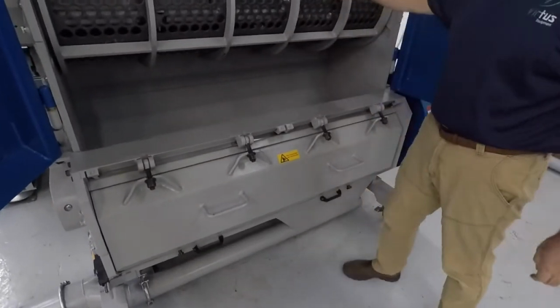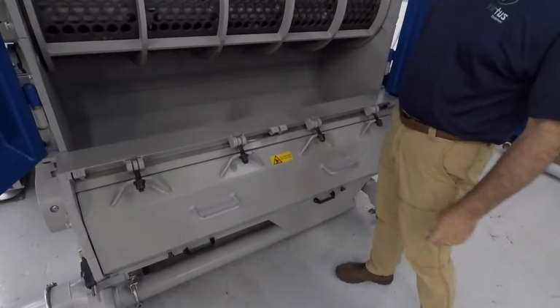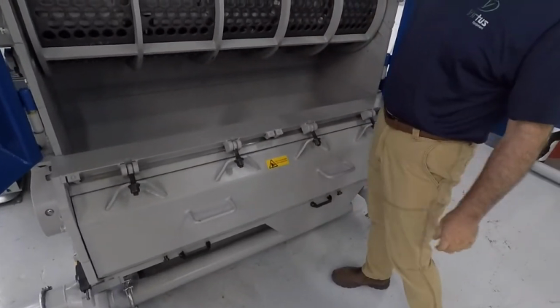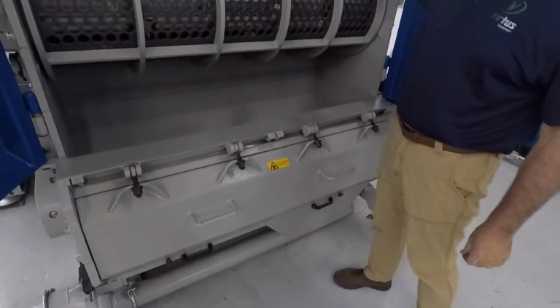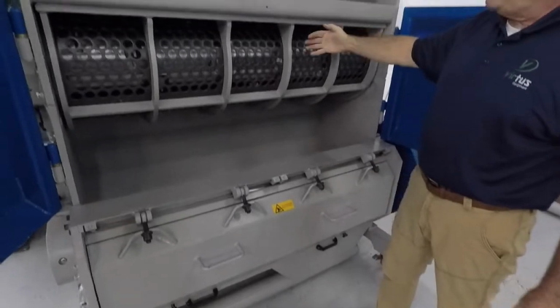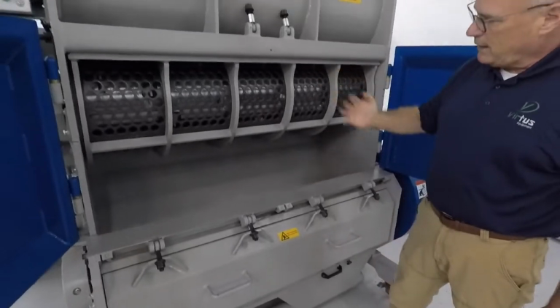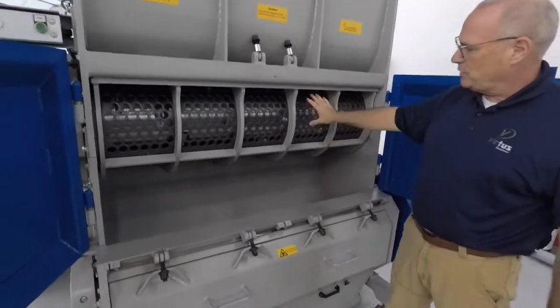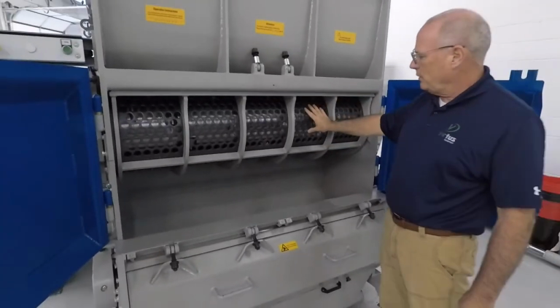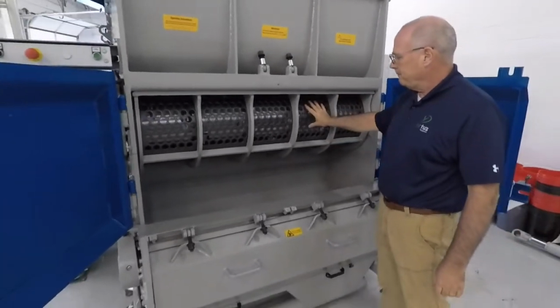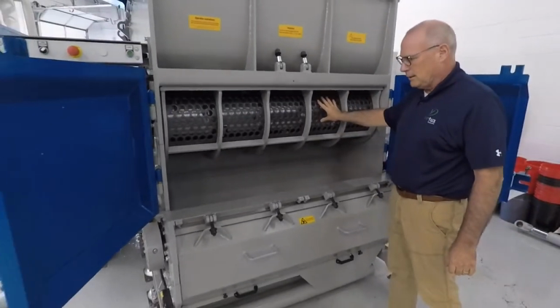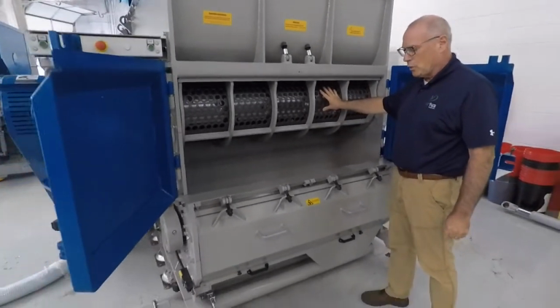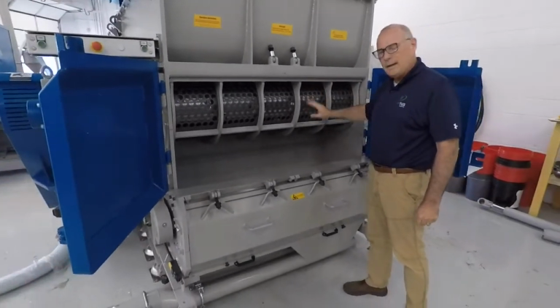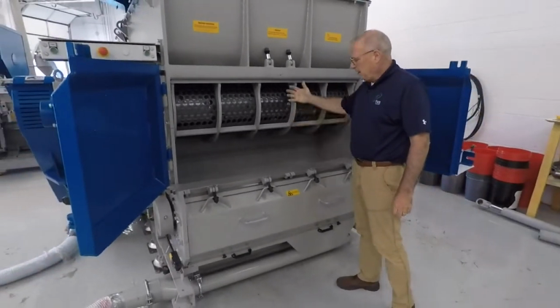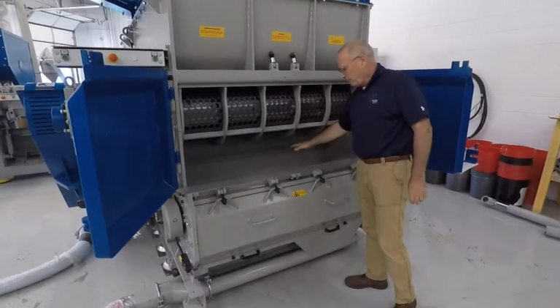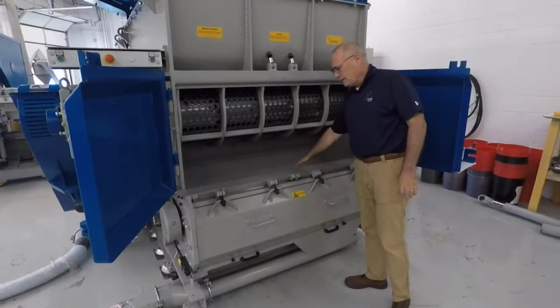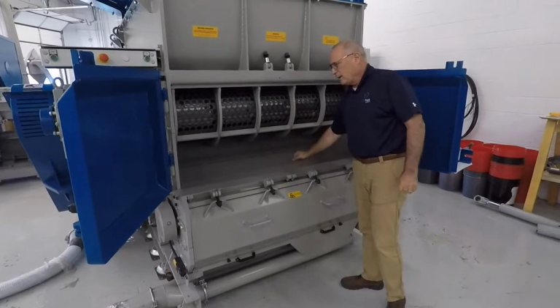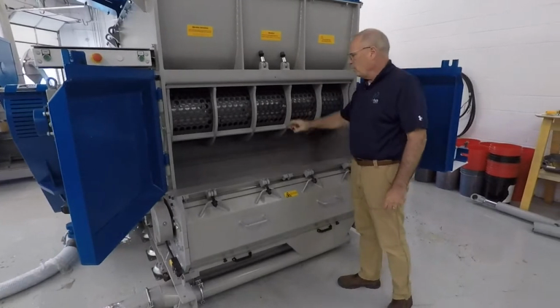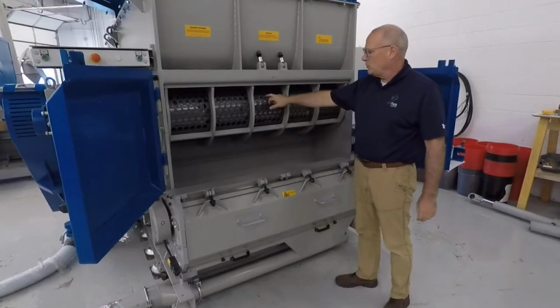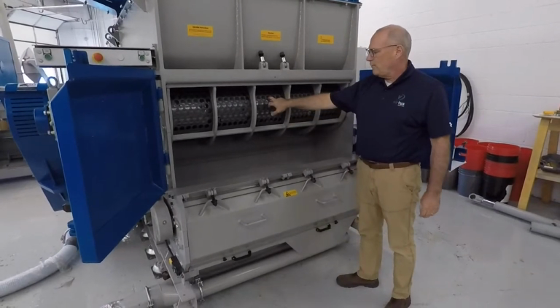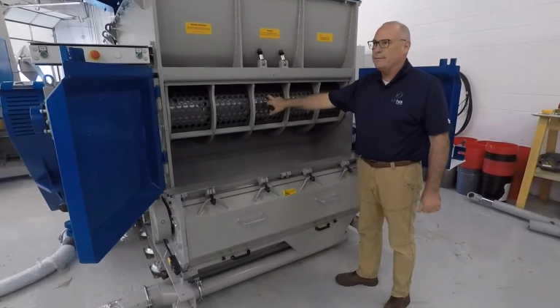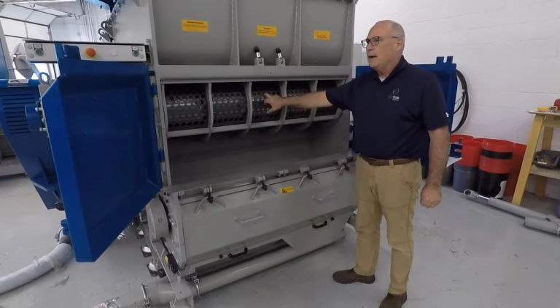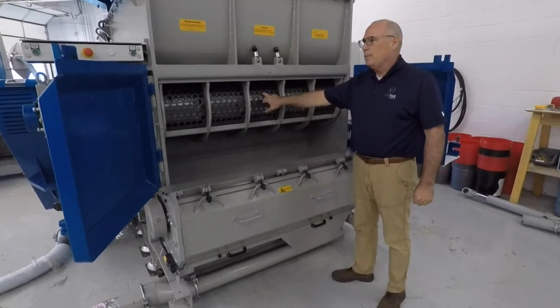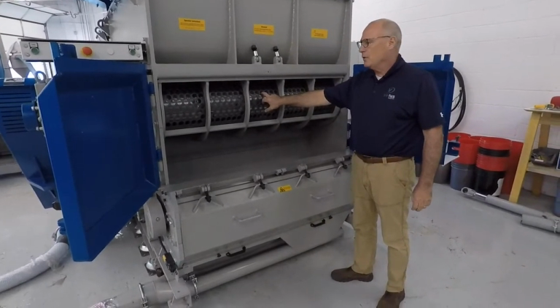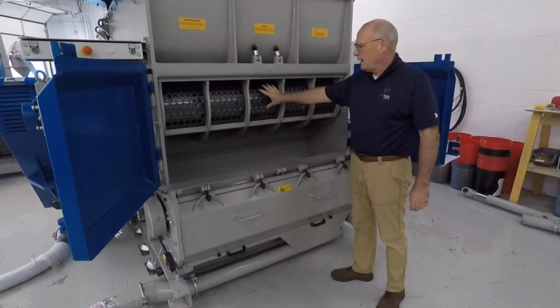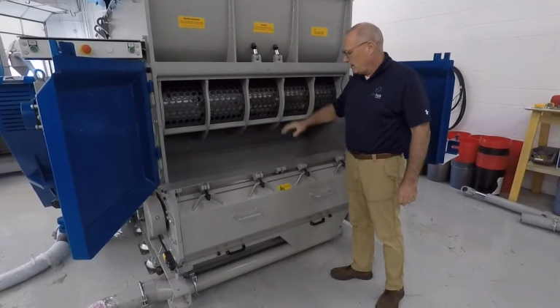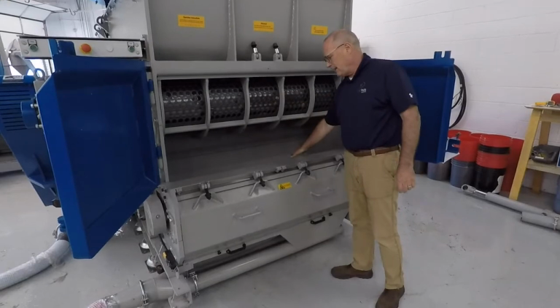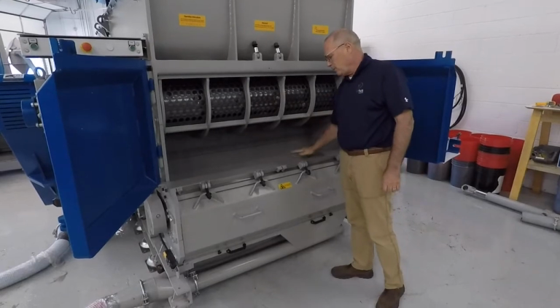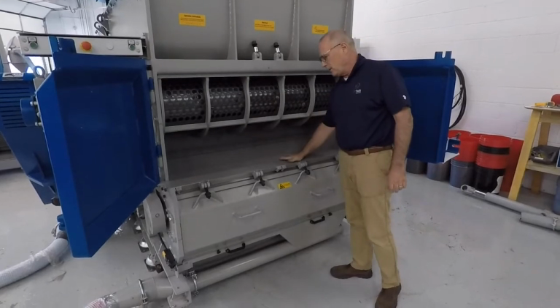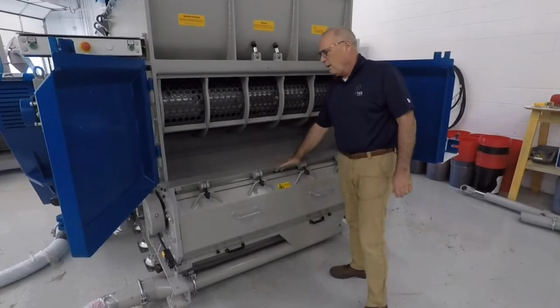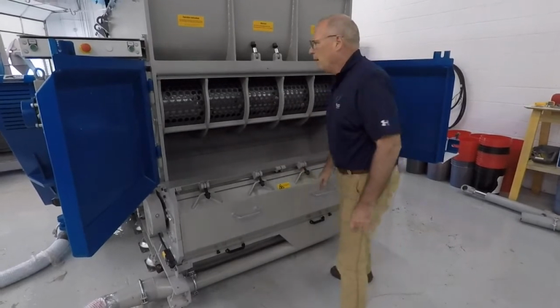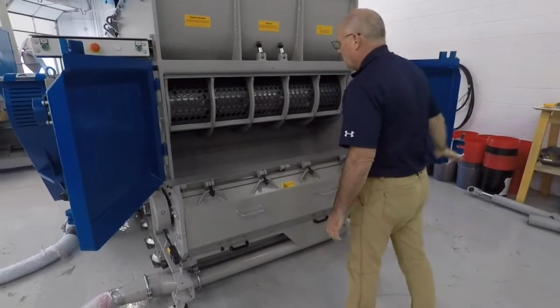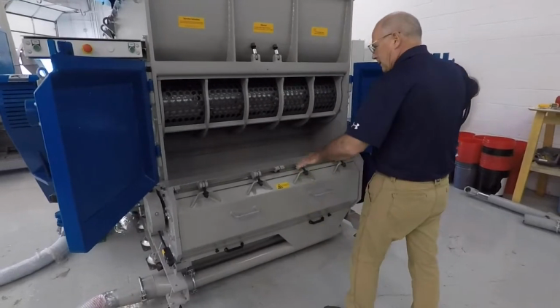The material comes in through the hopper. There's a ram that pushes it towards the rotor, and the material falls down into the granulator. We're going to run it with a 25-millimeter screen on the shredder and a 10-millimeter screen on the granulator.